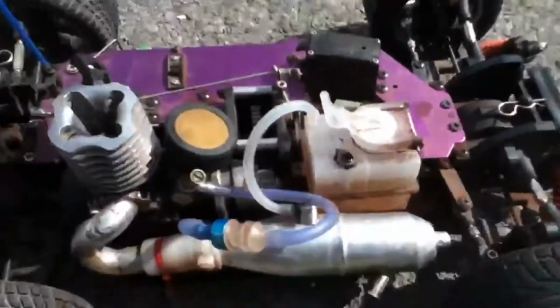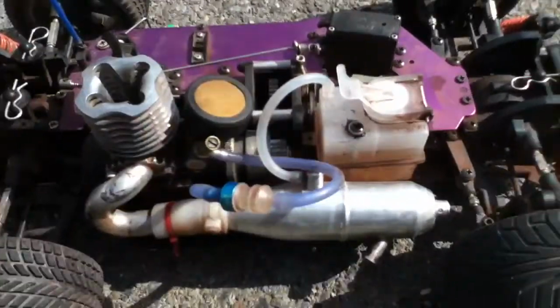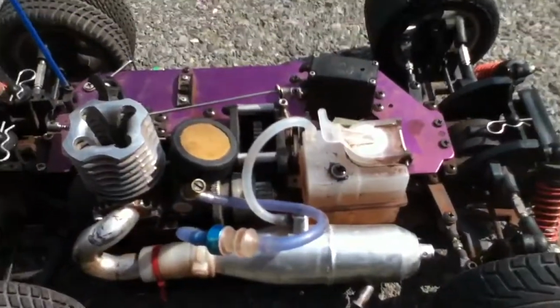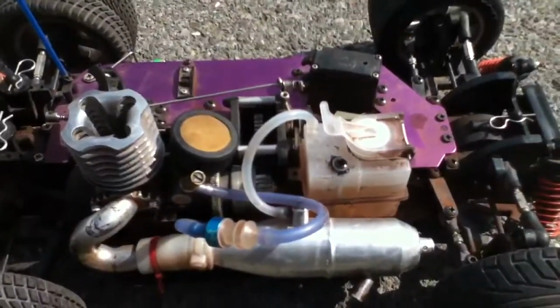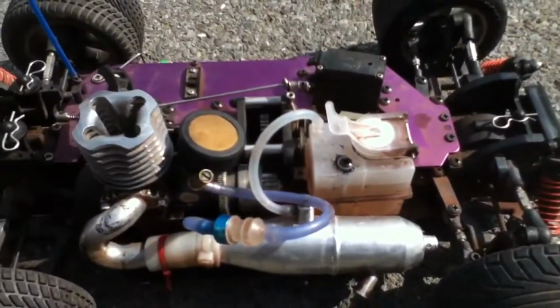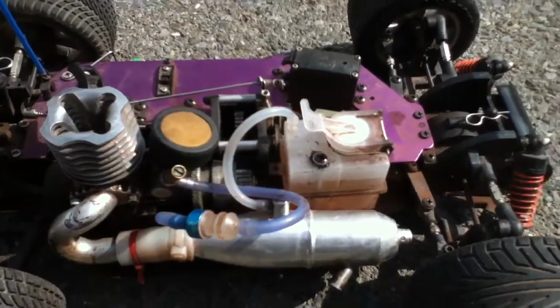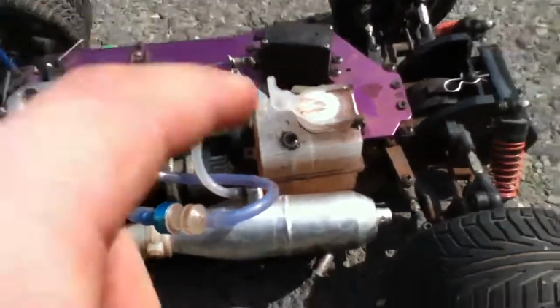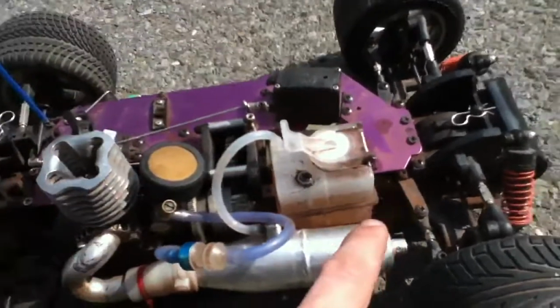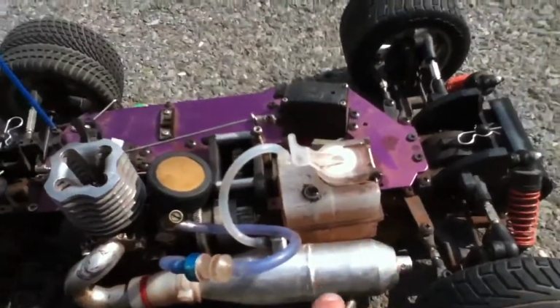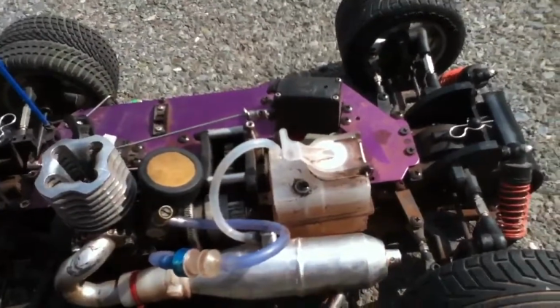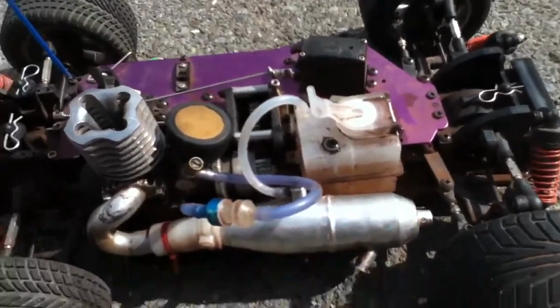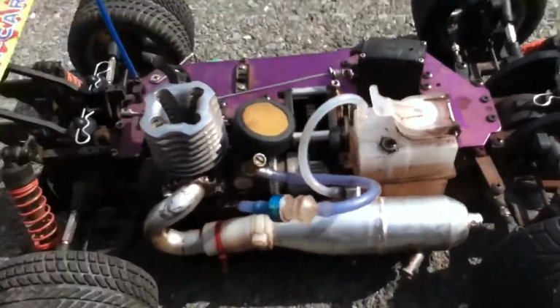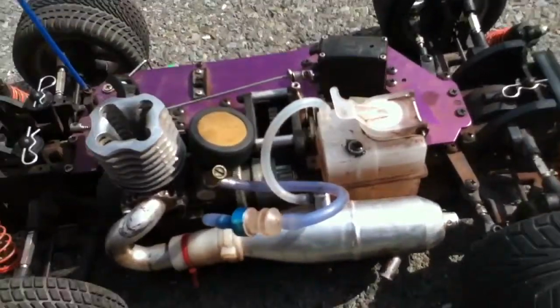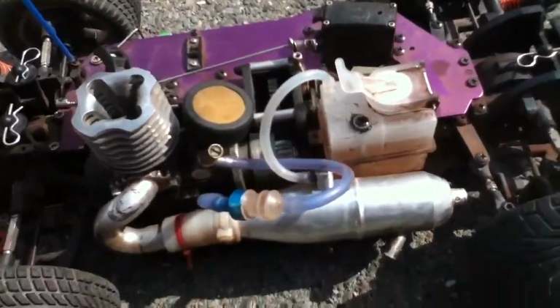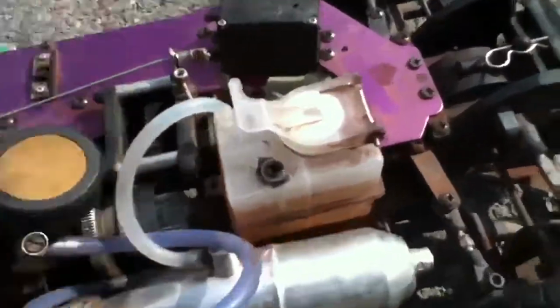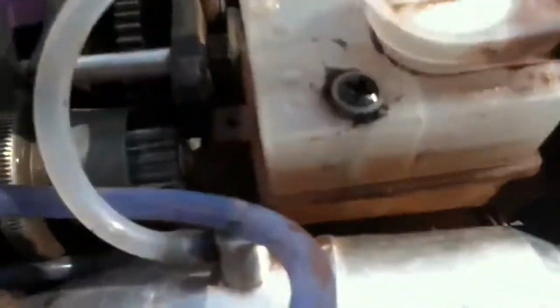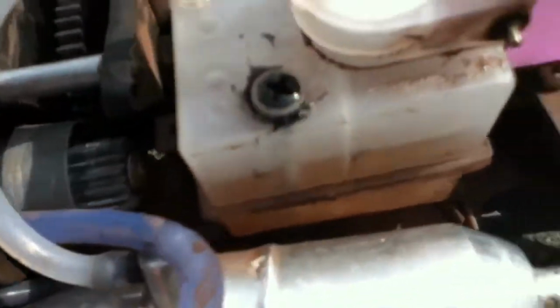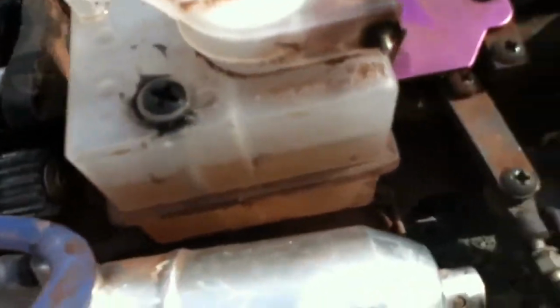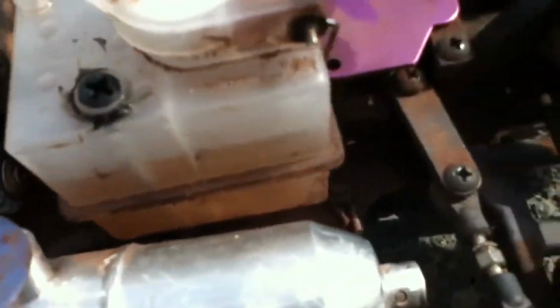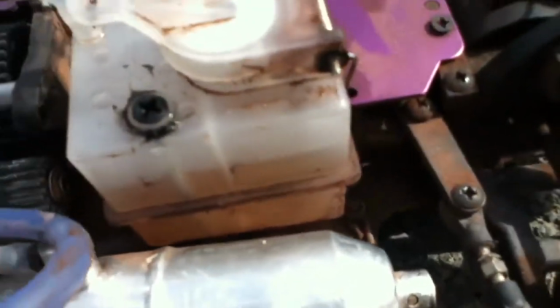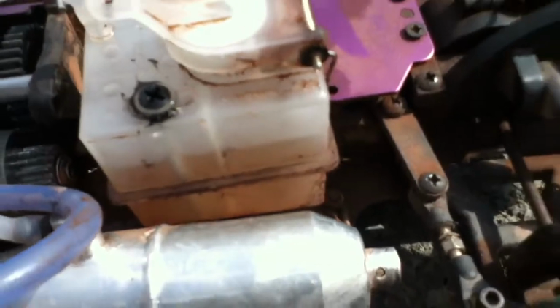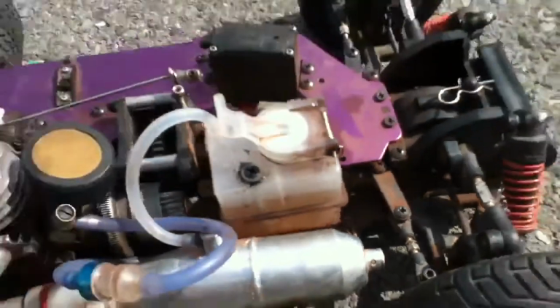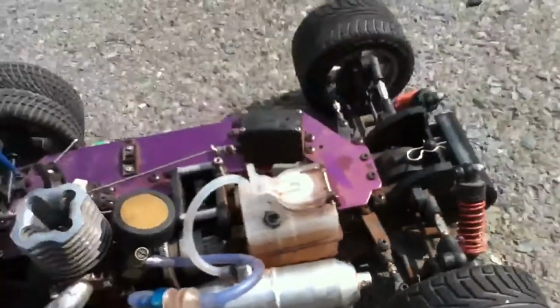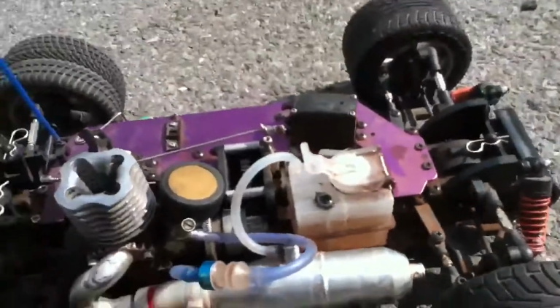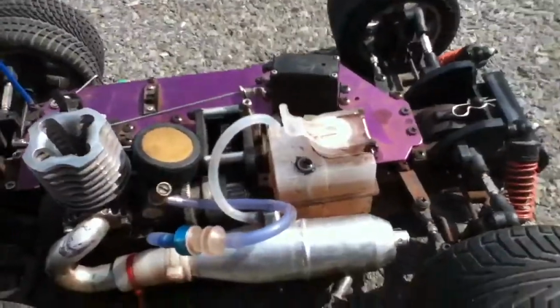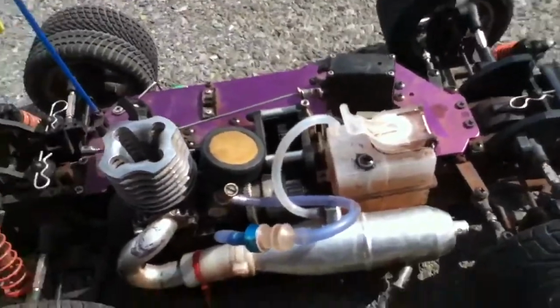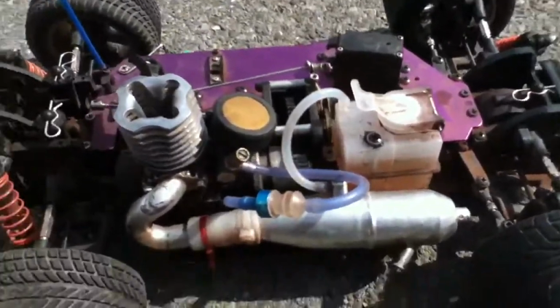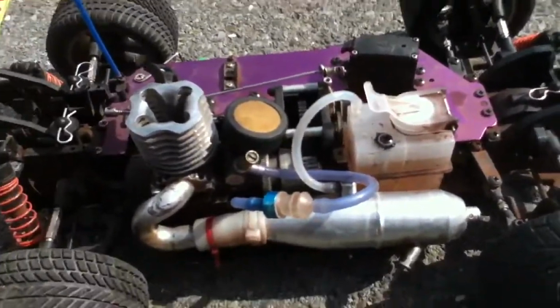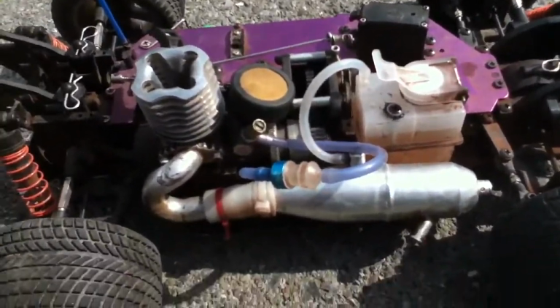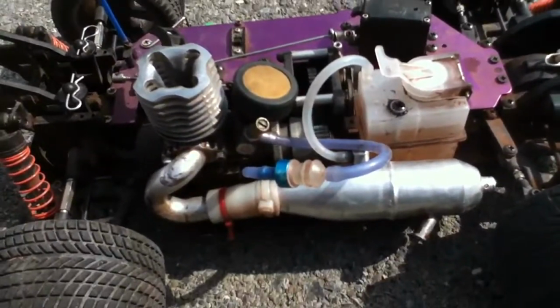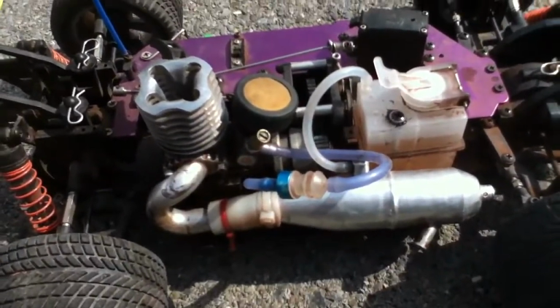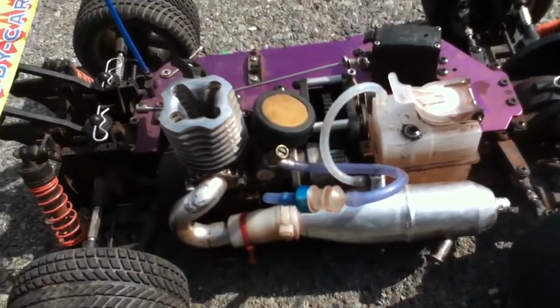It has a pretty good sized fuel tank. This thing goes way down on the exhaust, if you can see it. And the metal exhaust is pretty good, well there's a bit of density to it.